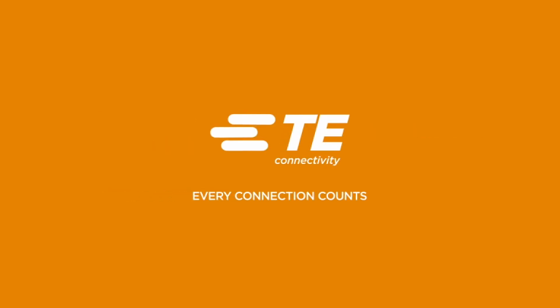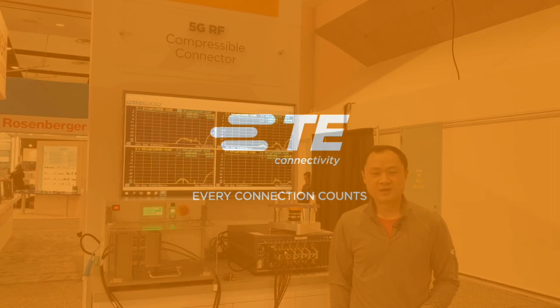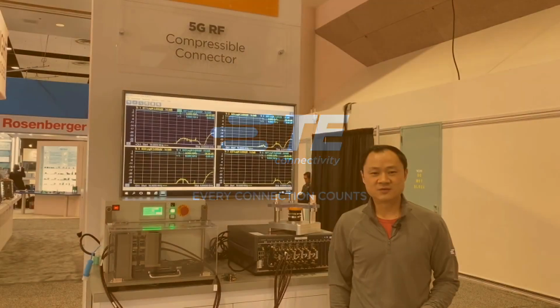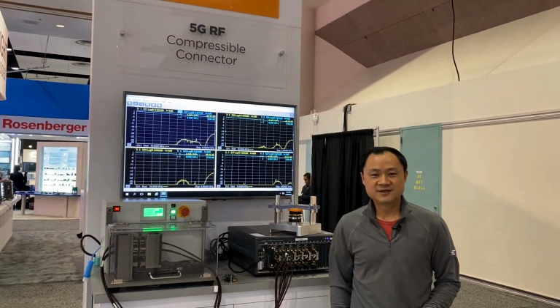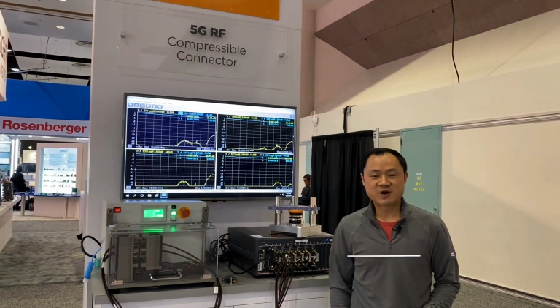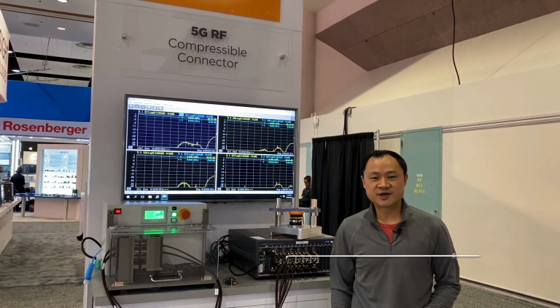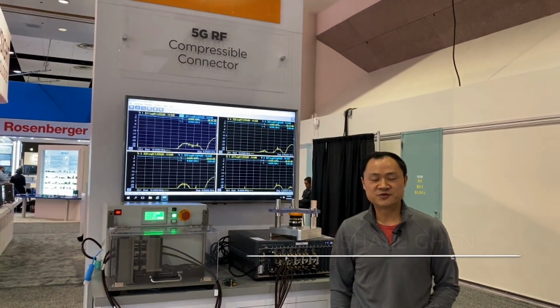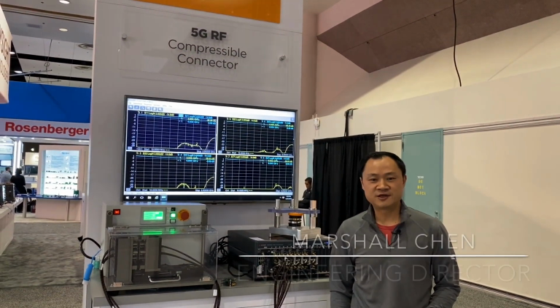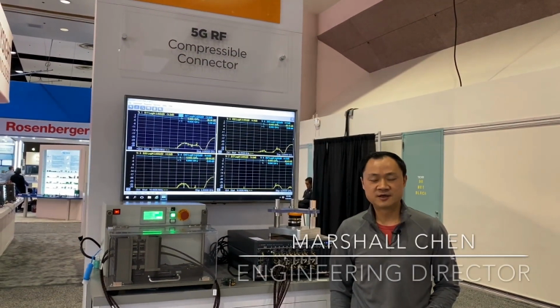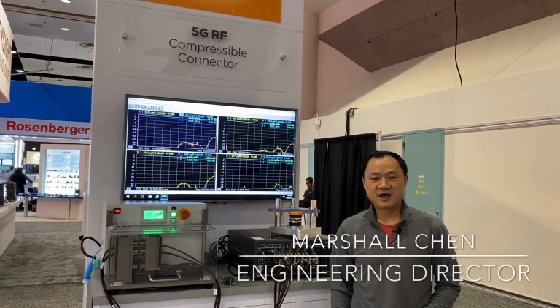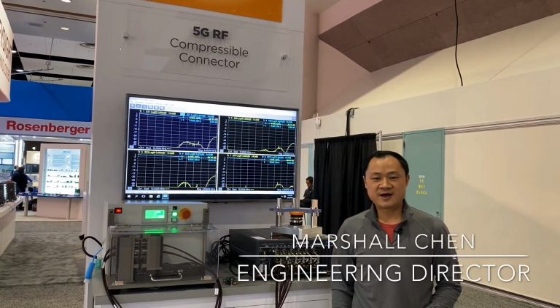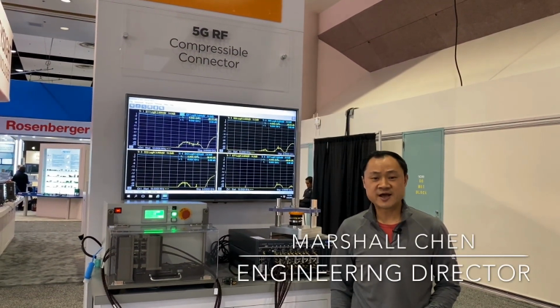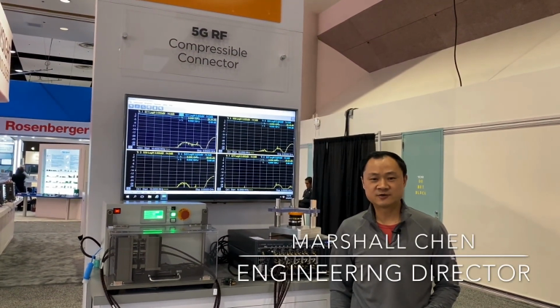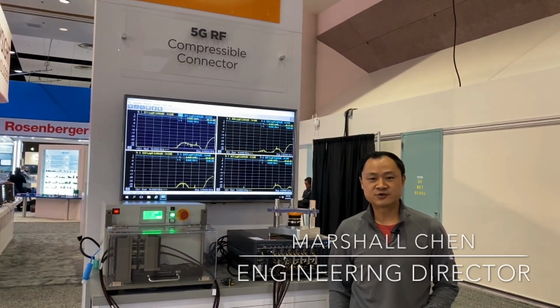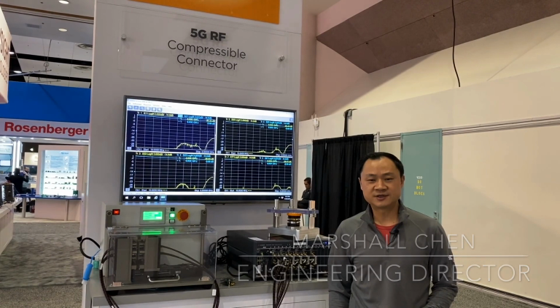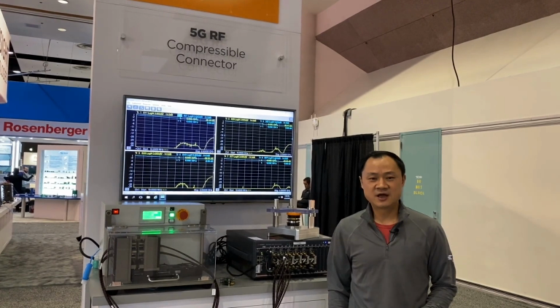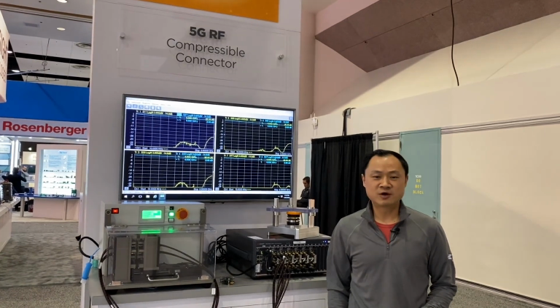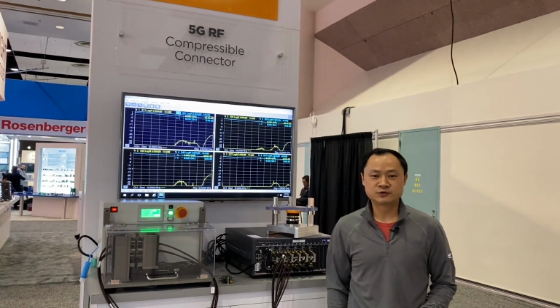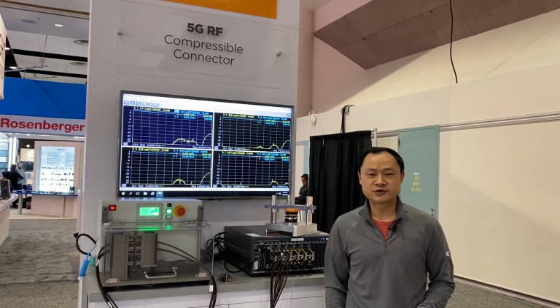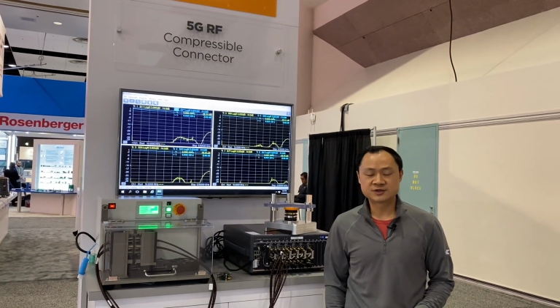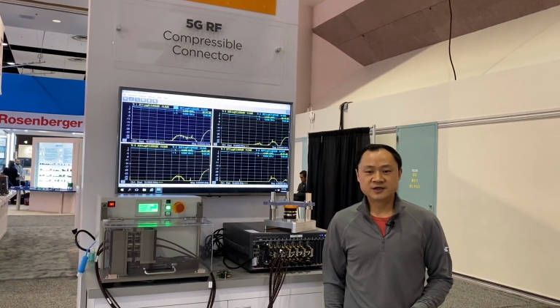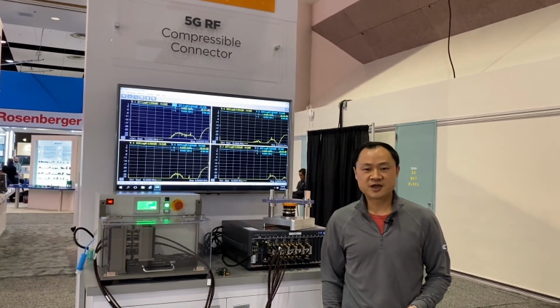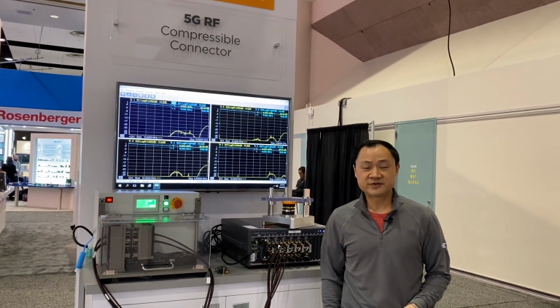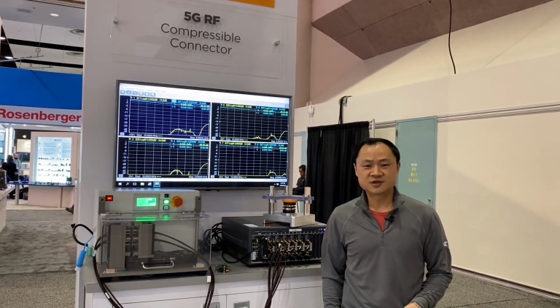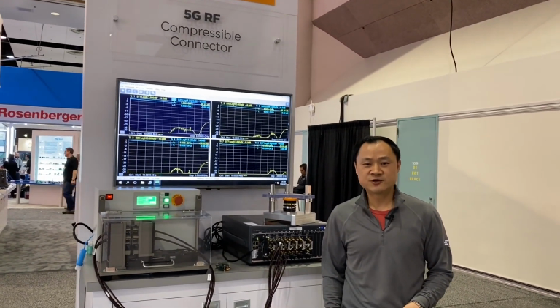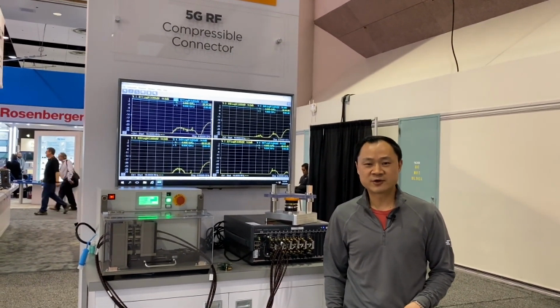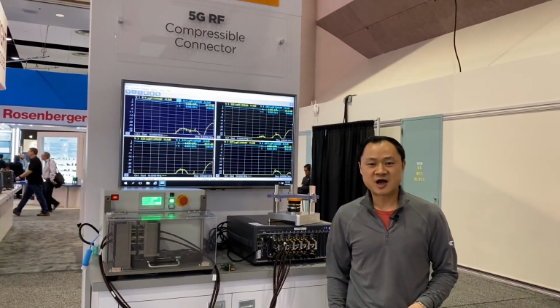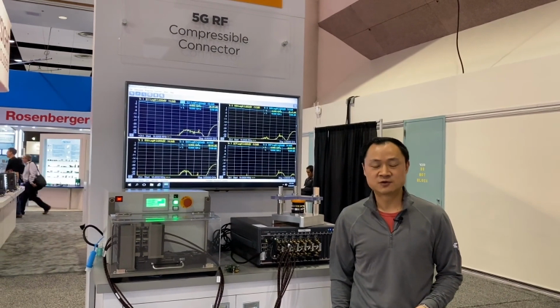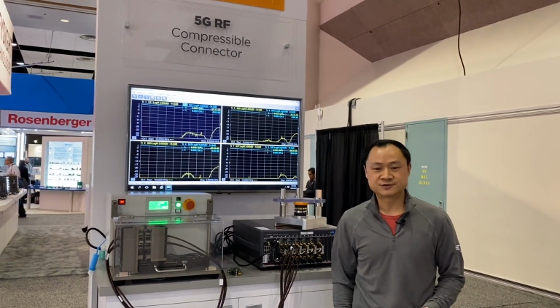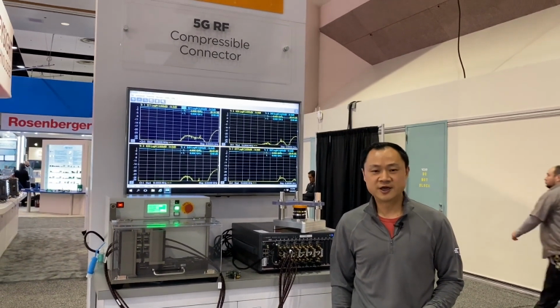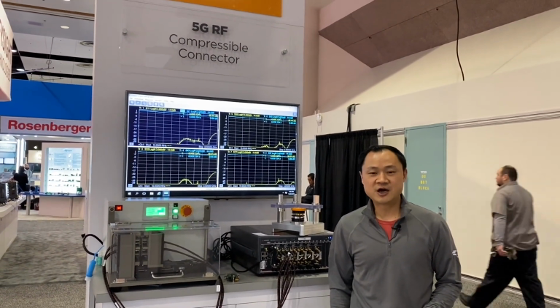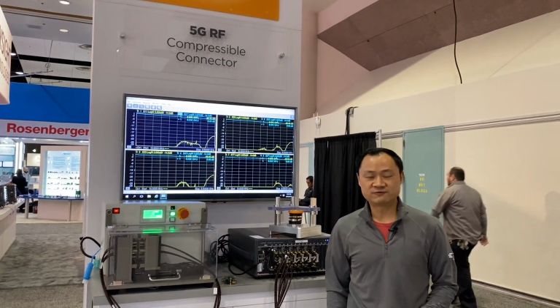Hello, this is Marshall Chen from D&D. I'm at DesignCon 2020. I'm going to introduce TE Connectivity's new generation RF solution, ER-FV.